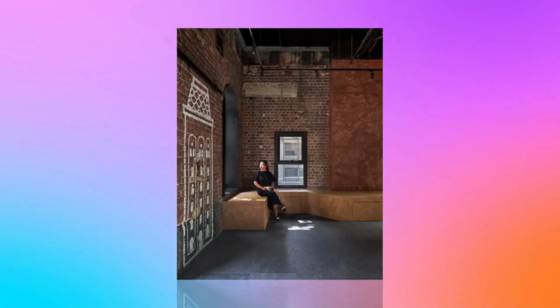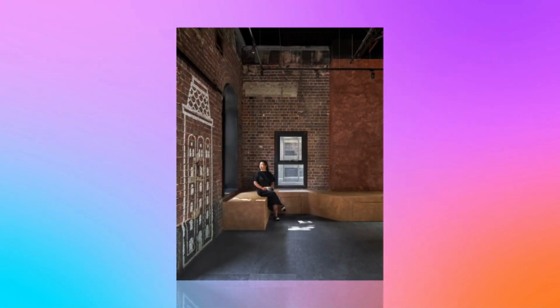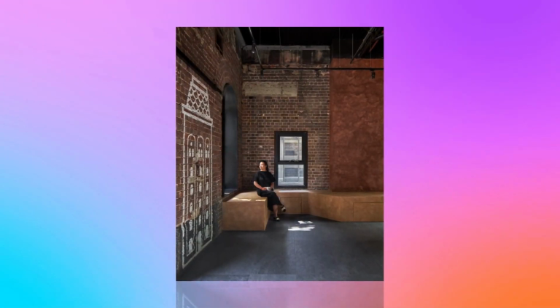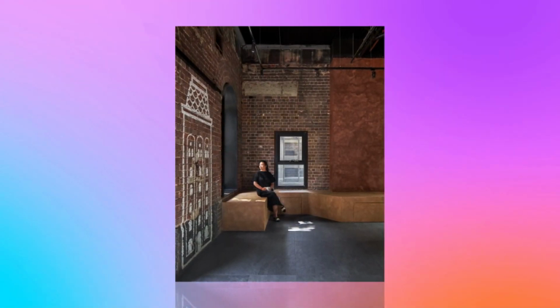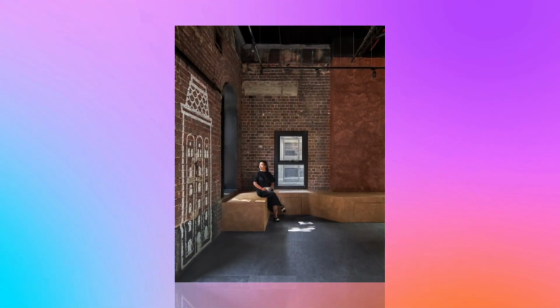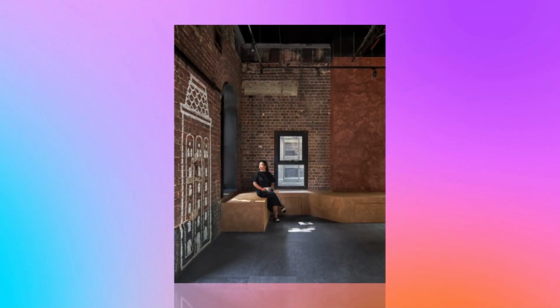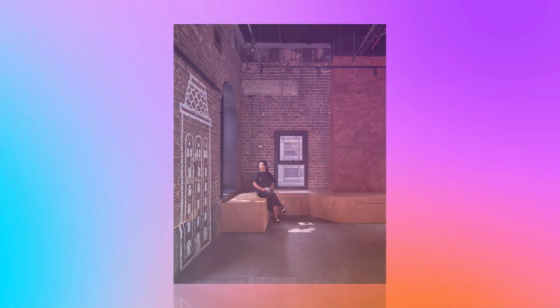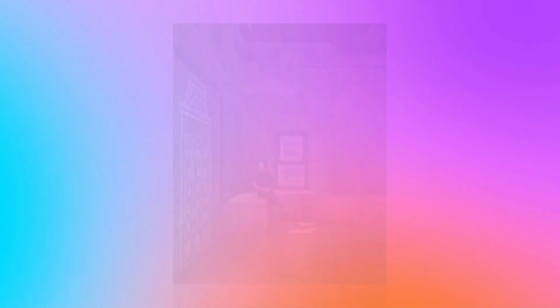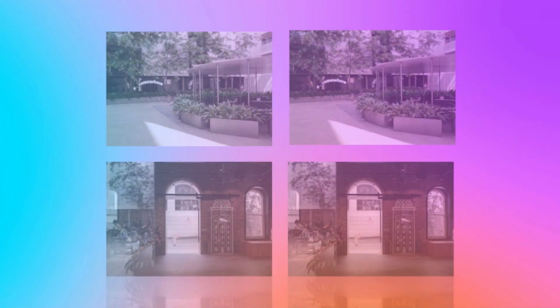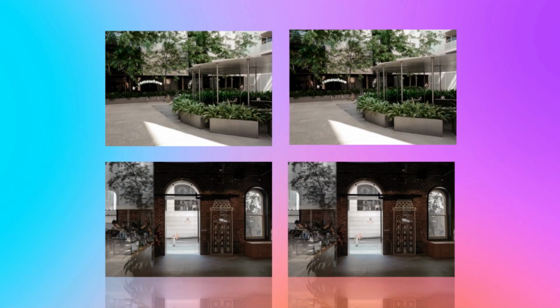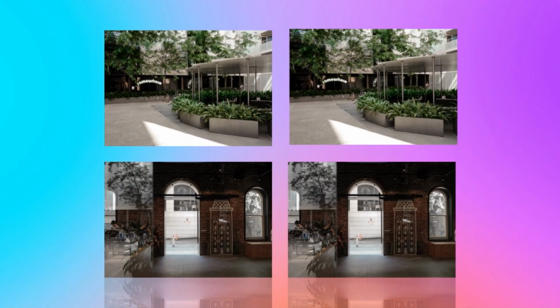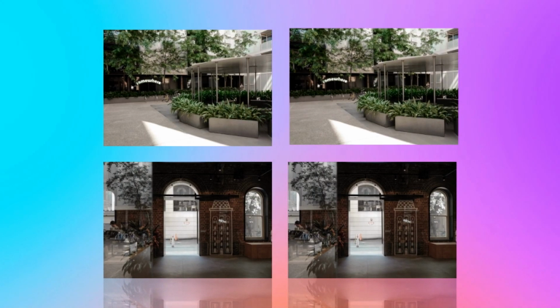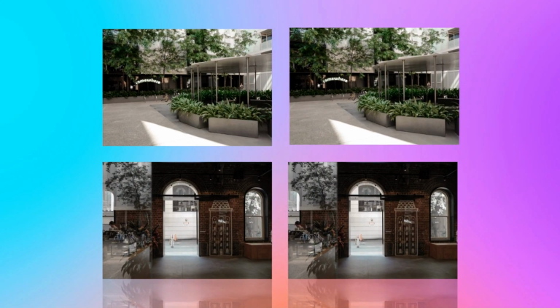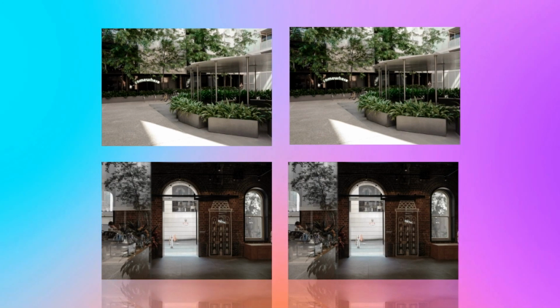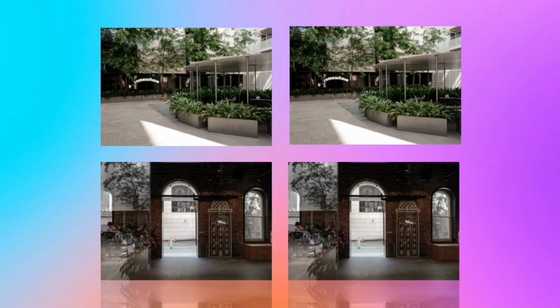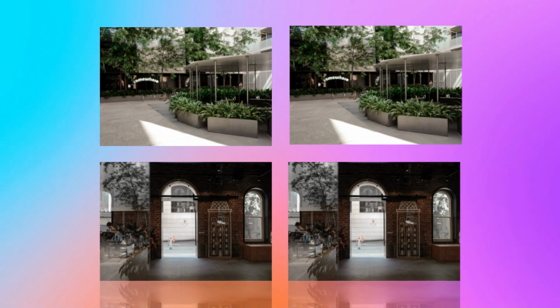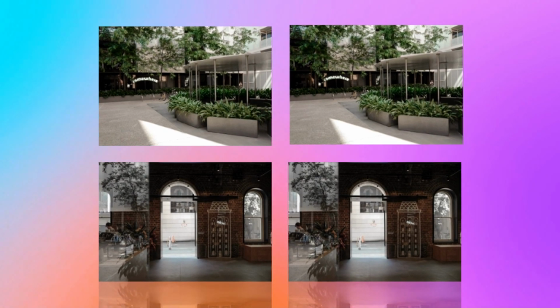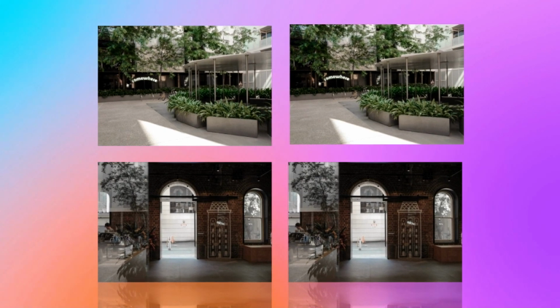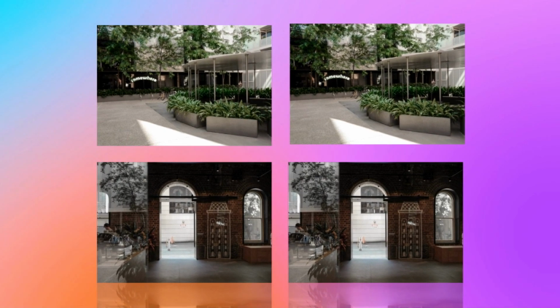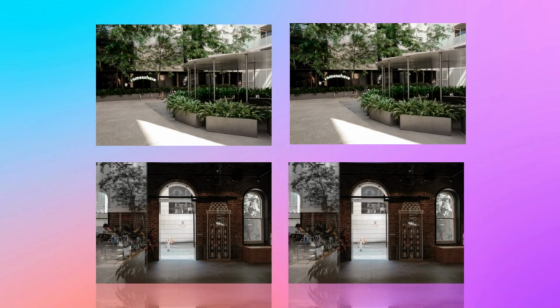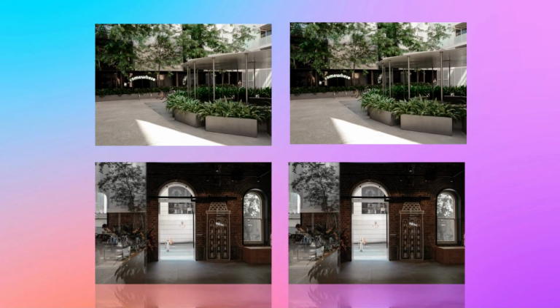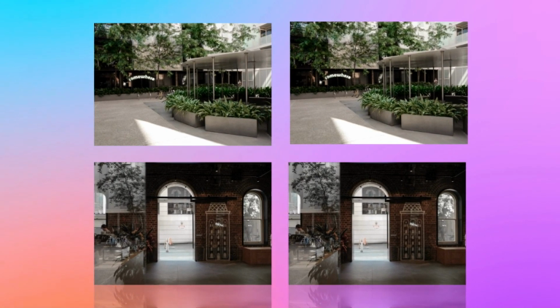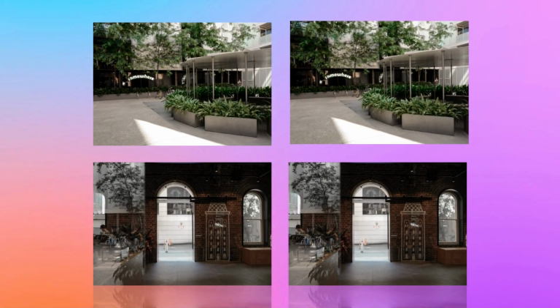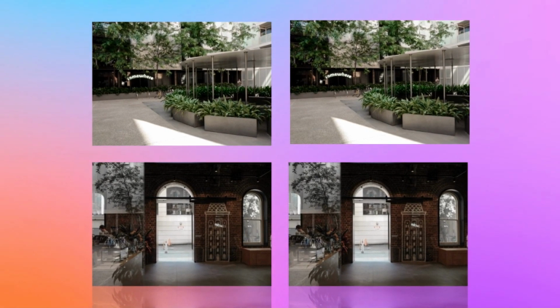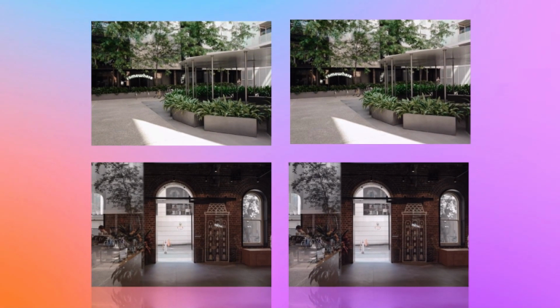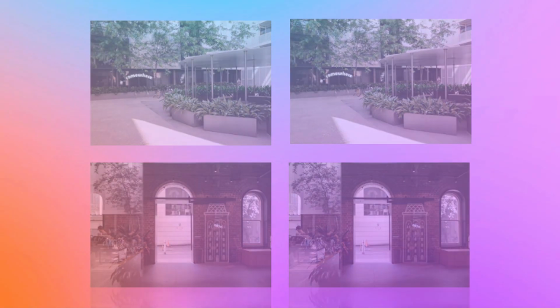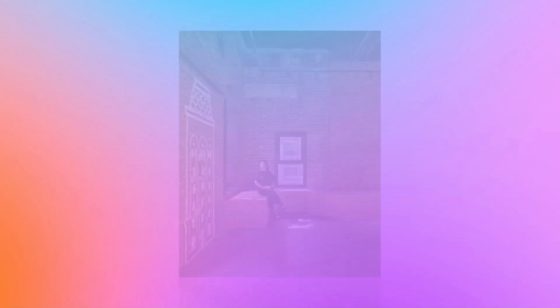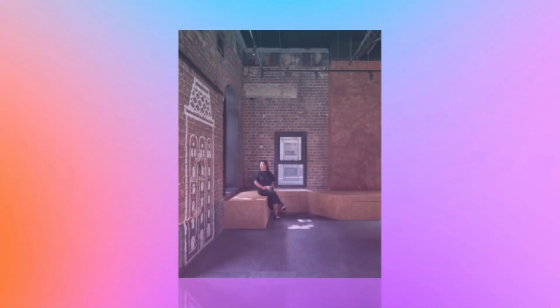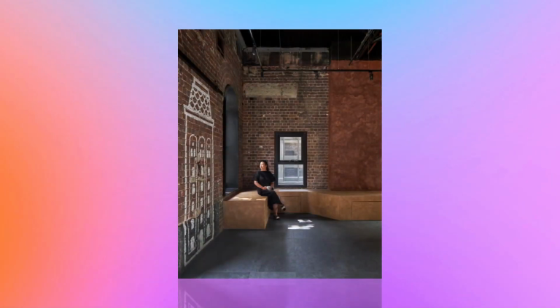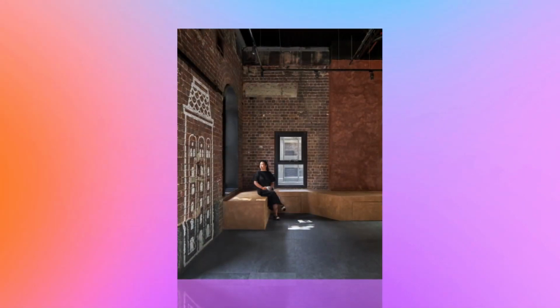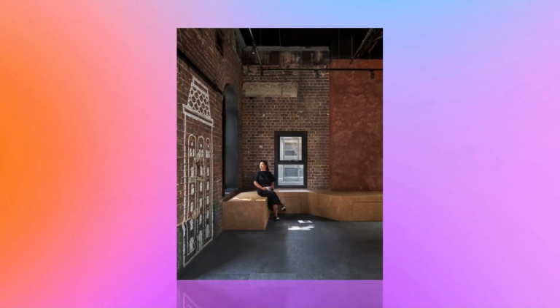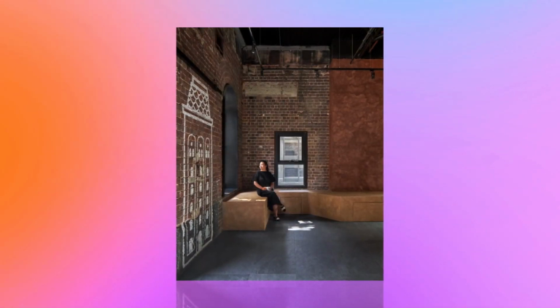The new sliding door engages with the feature graffiti pattern on the wall when it's closing, providing a unique touch to the space.